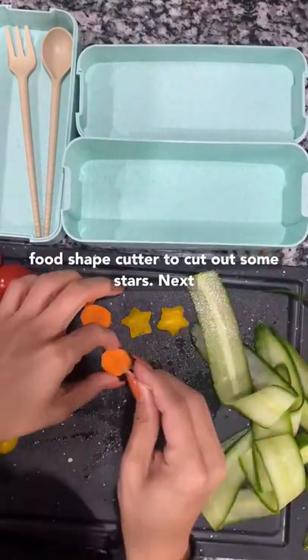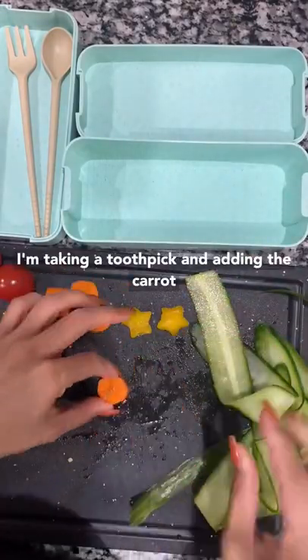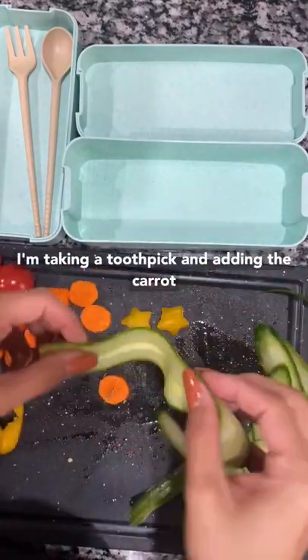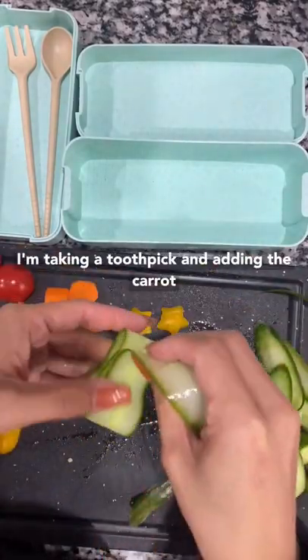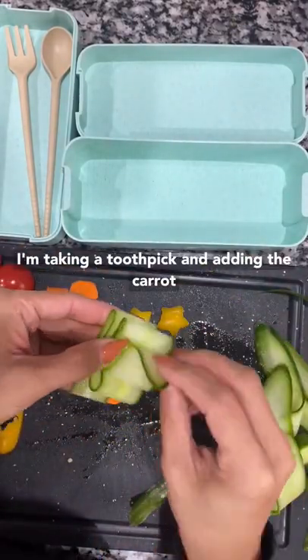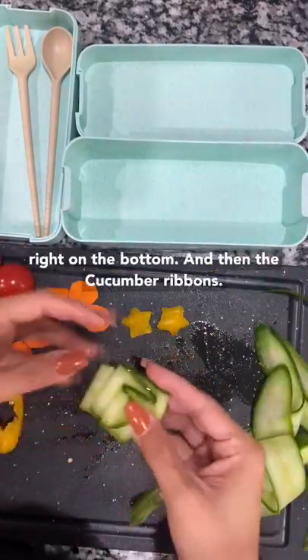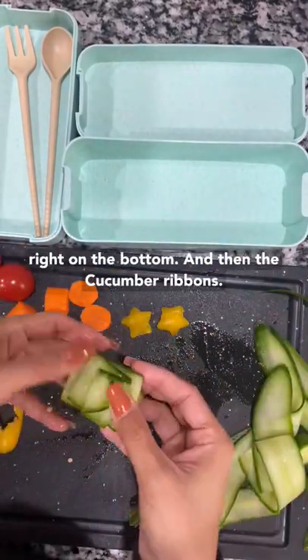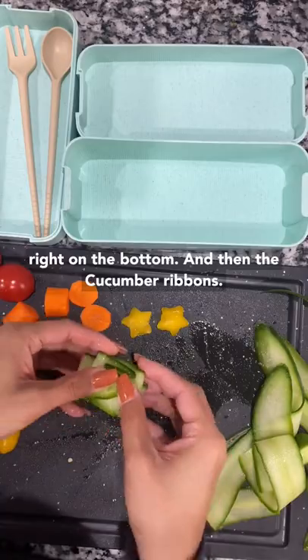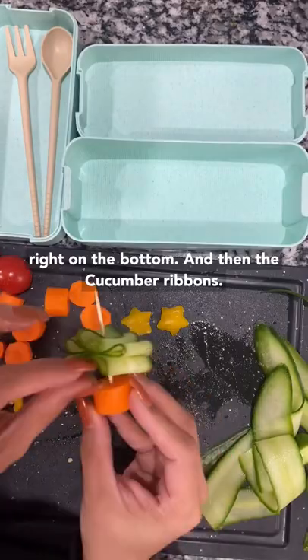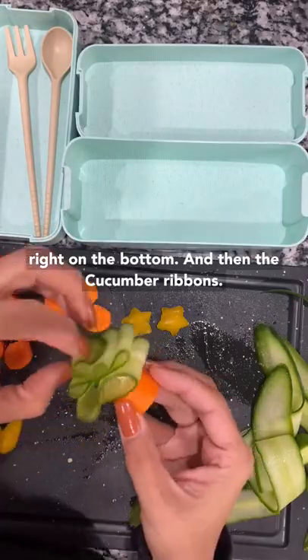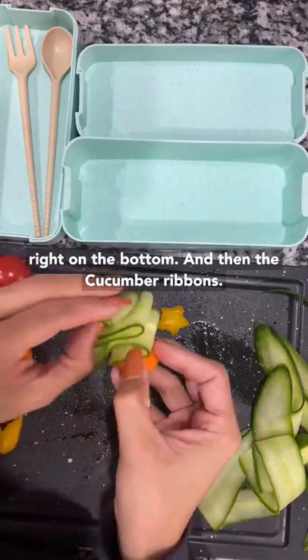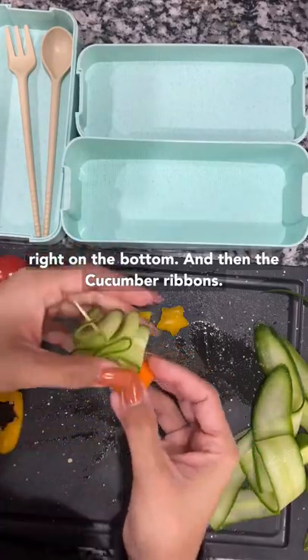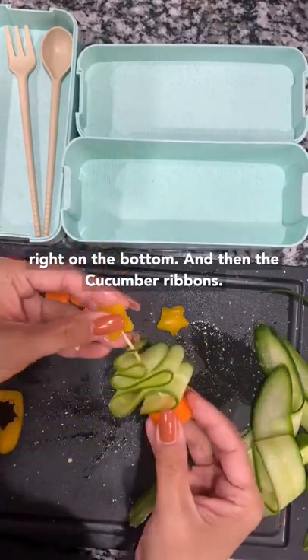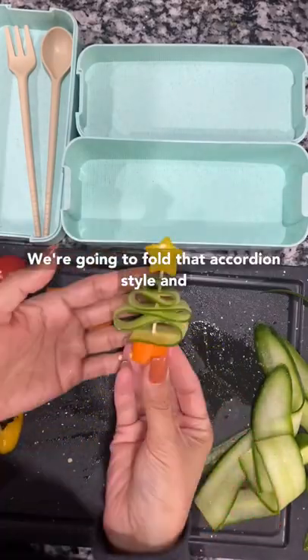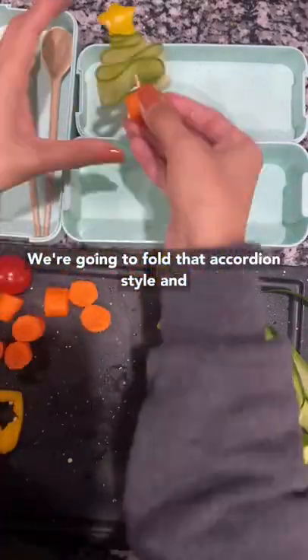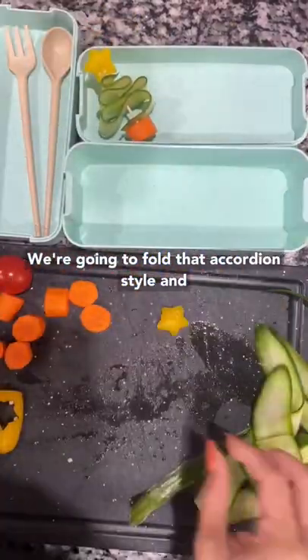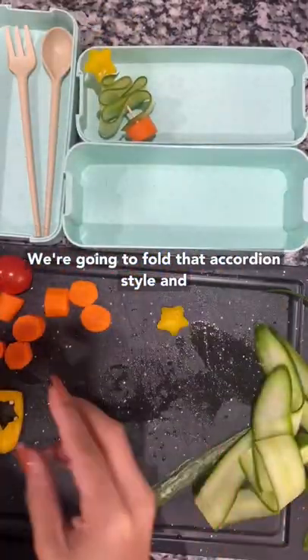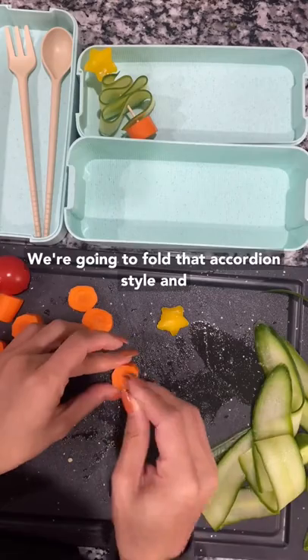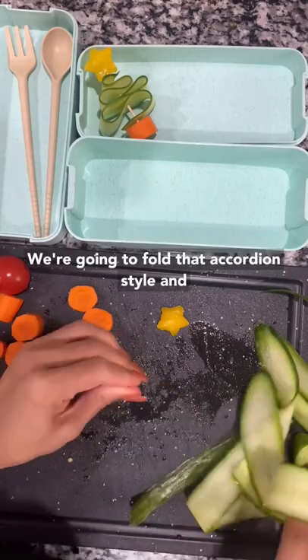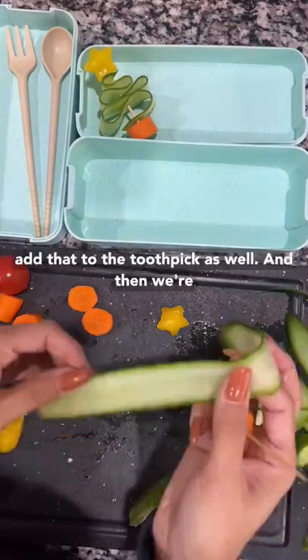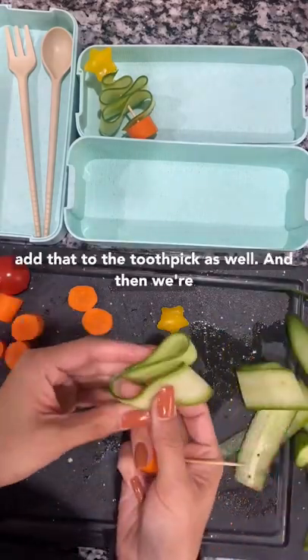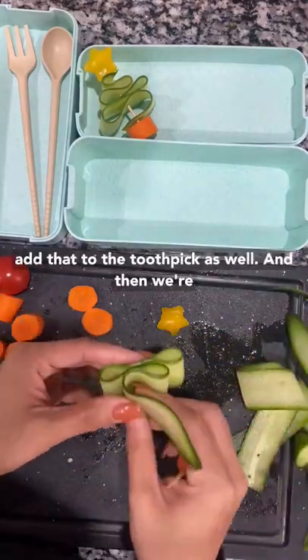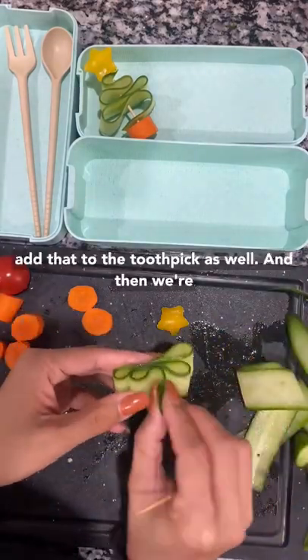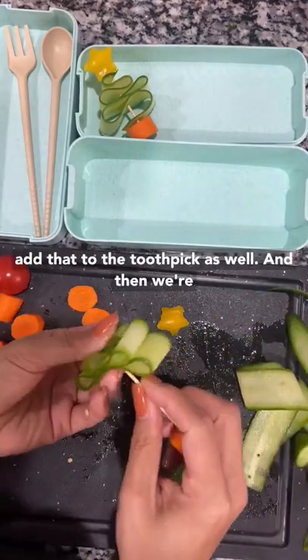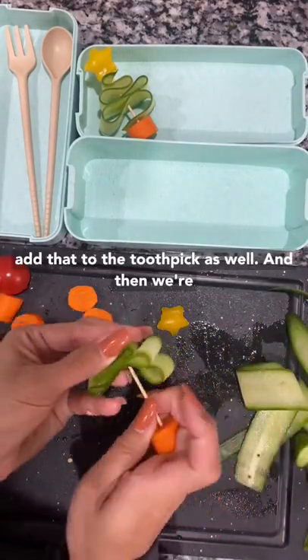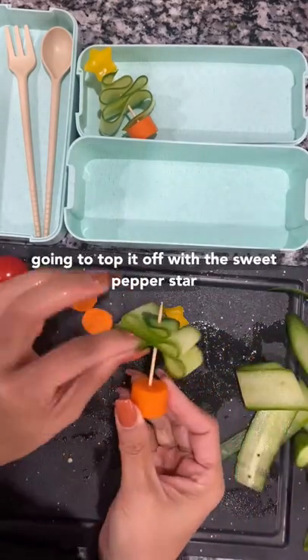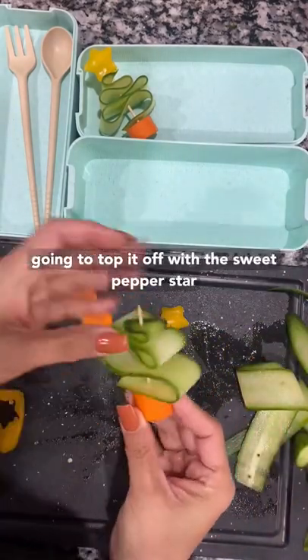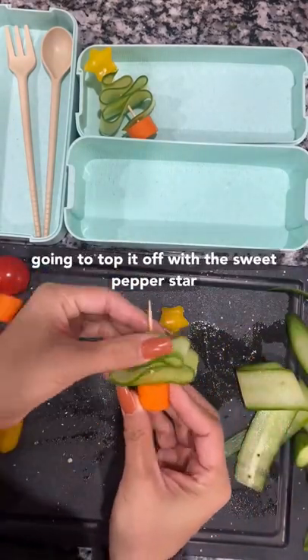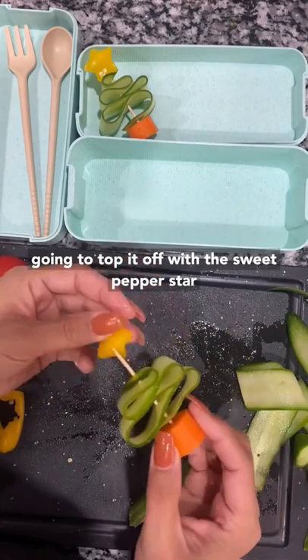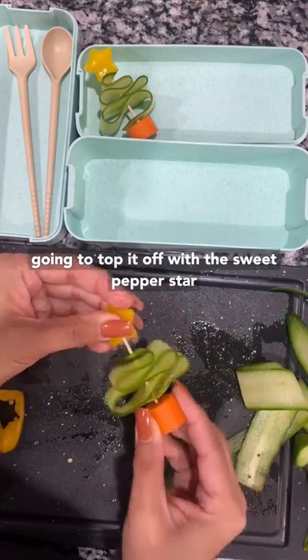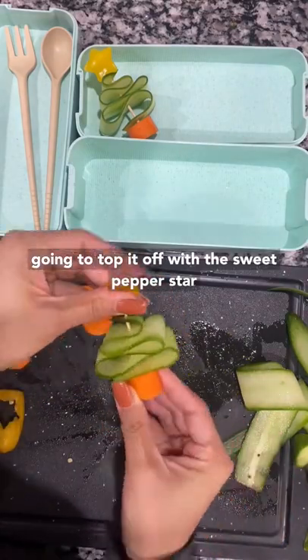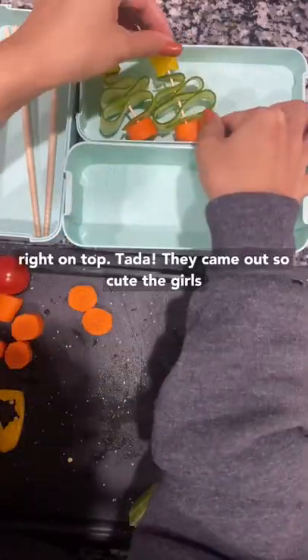Next, I'm taking a toothpick and adding the carrot right on the bottom, and then the cucumber ribbons. We're going to fold that accordion style and add that to the toothpick as well, and then we're going to top it off with the sweet pepper star right on top.